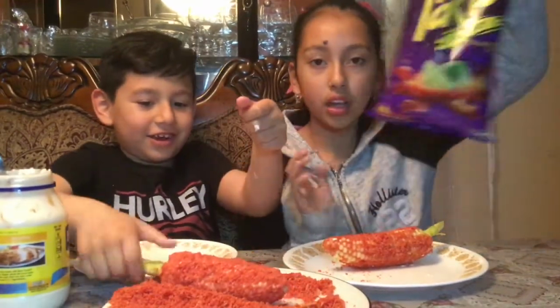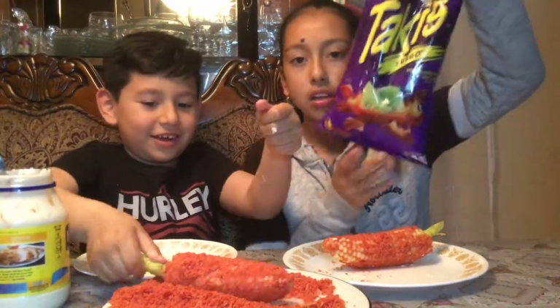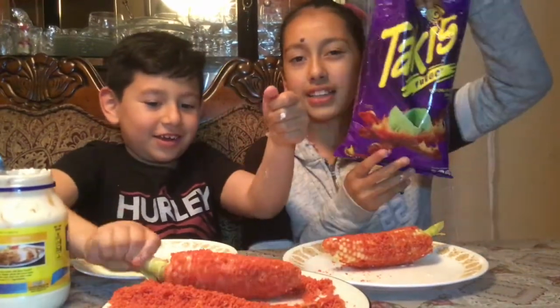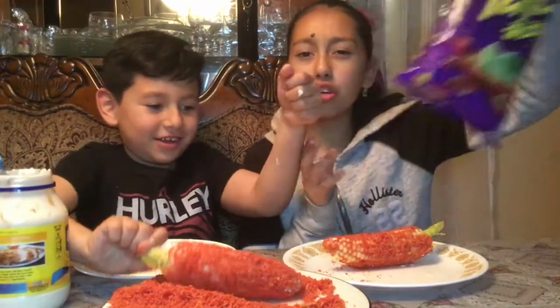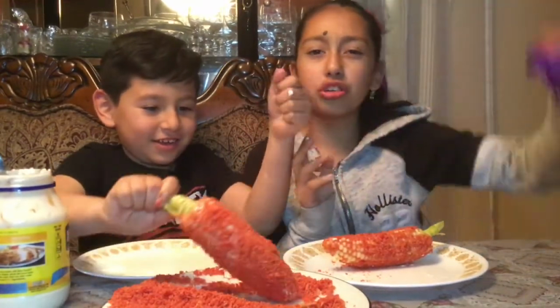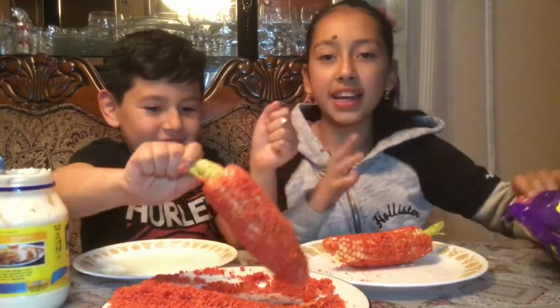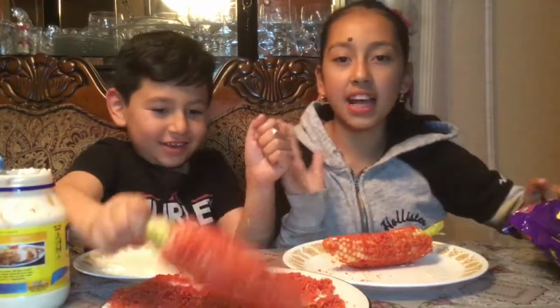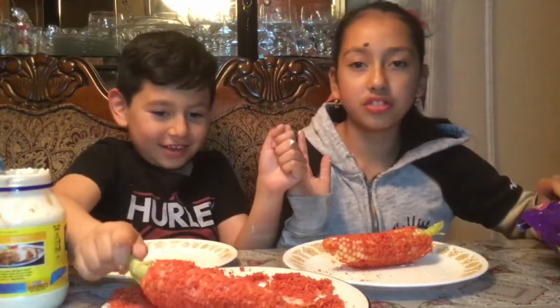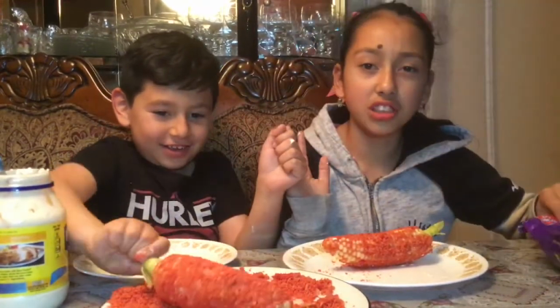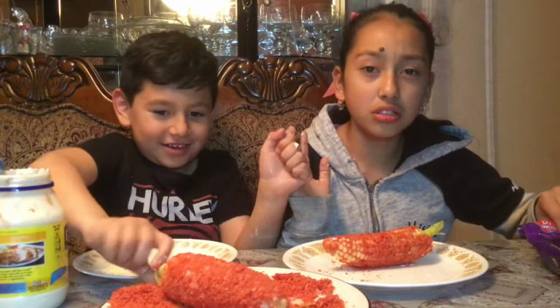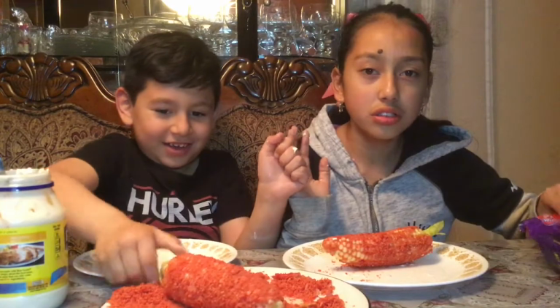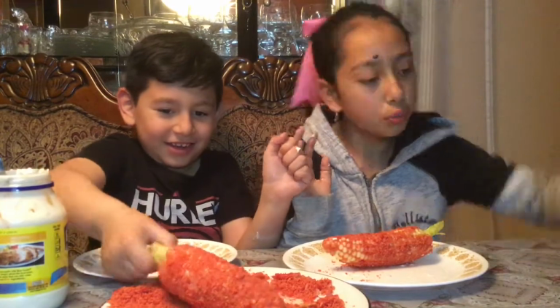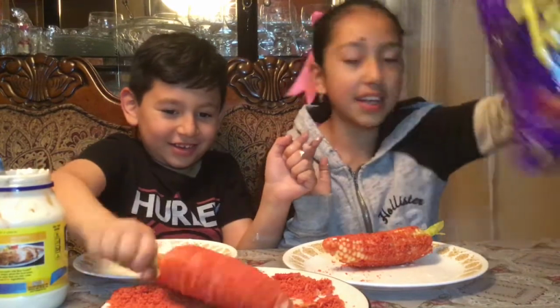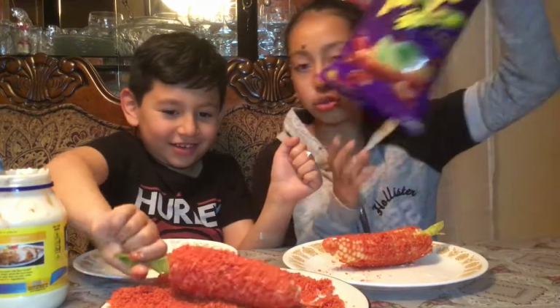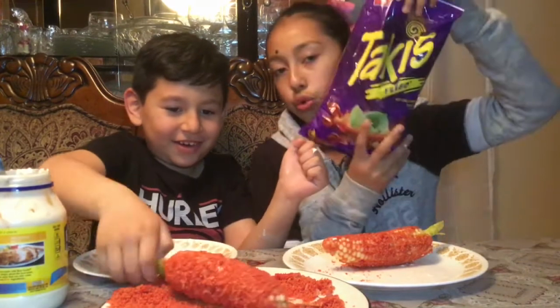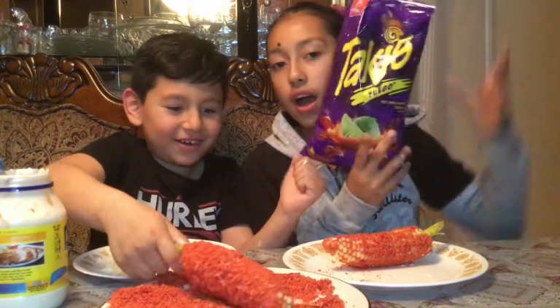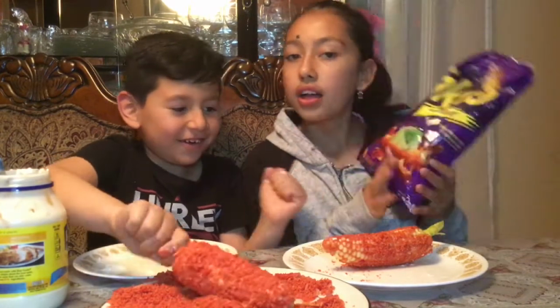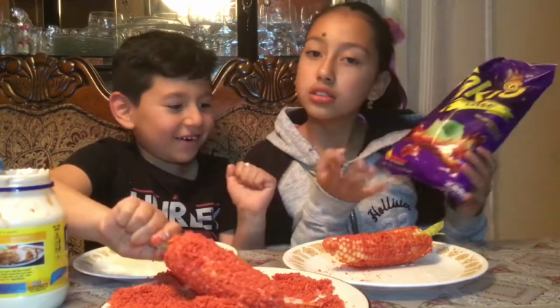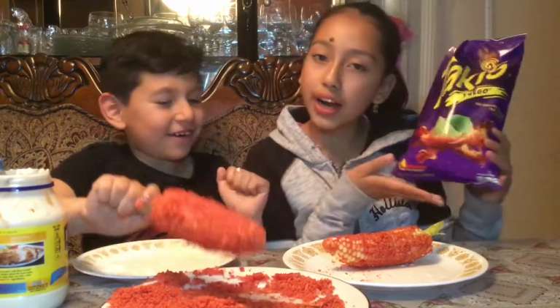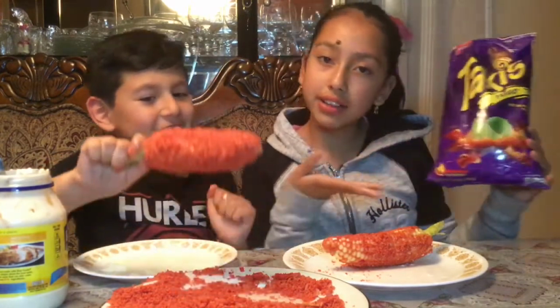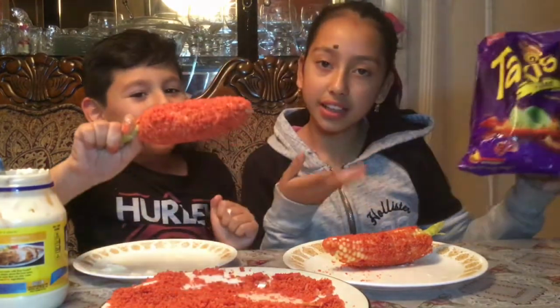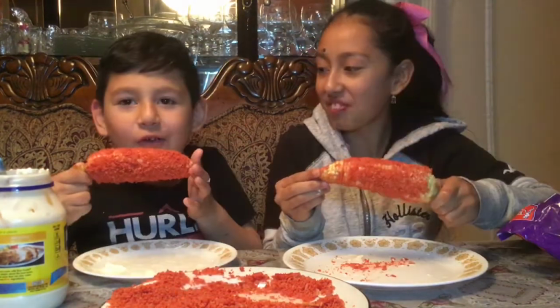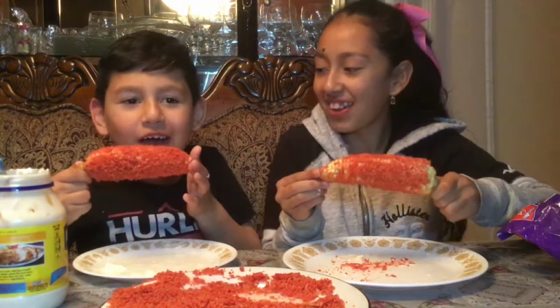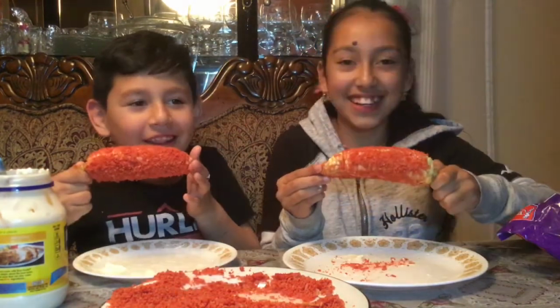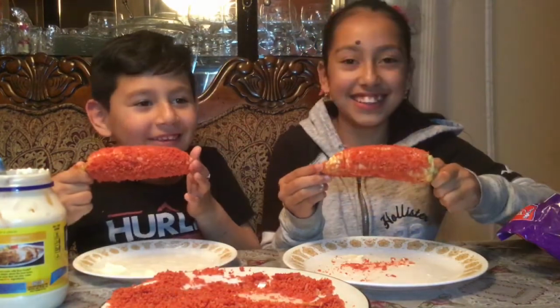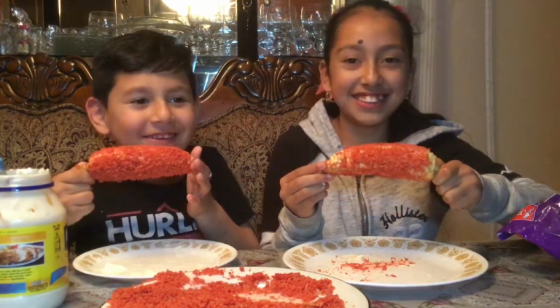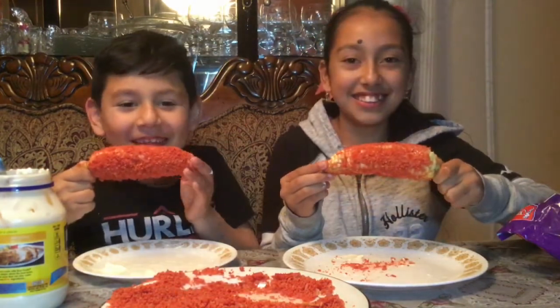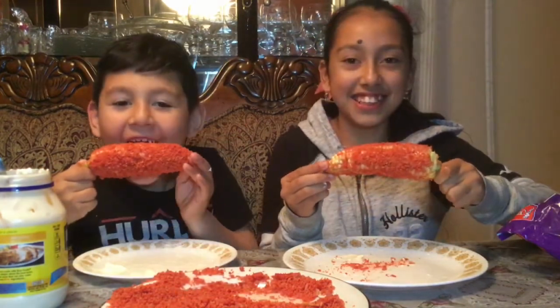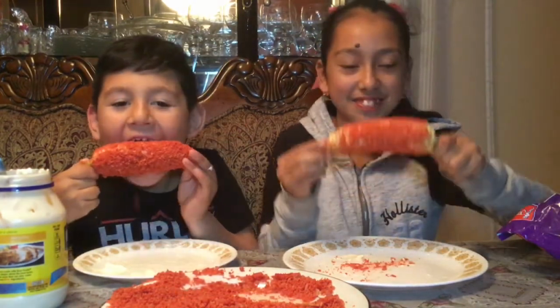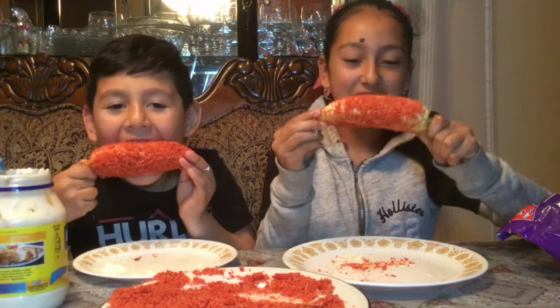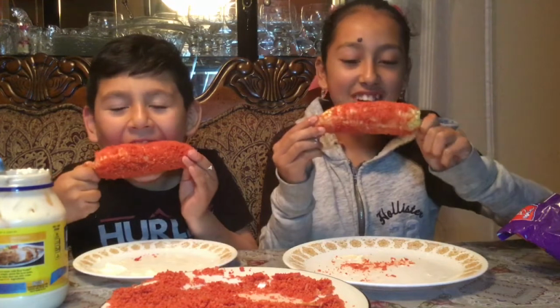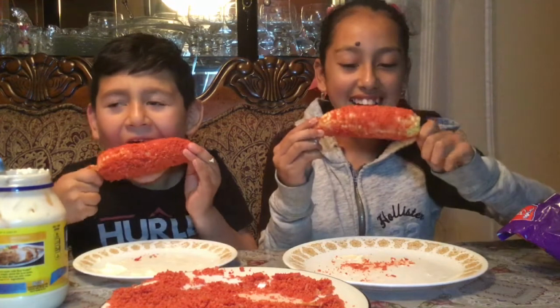If you use any kind of Cheetos you just have to try it. One, two, three — here we go guys!